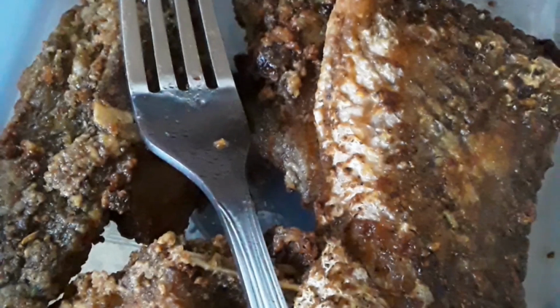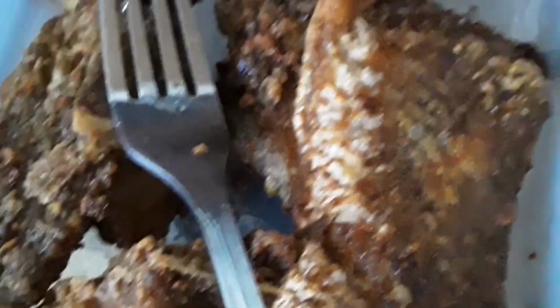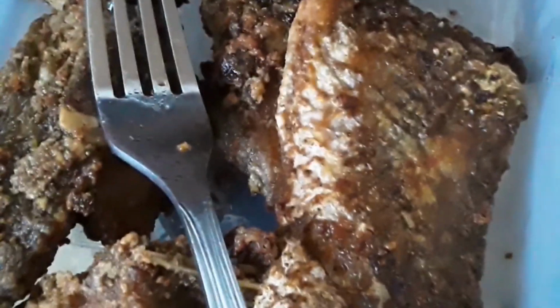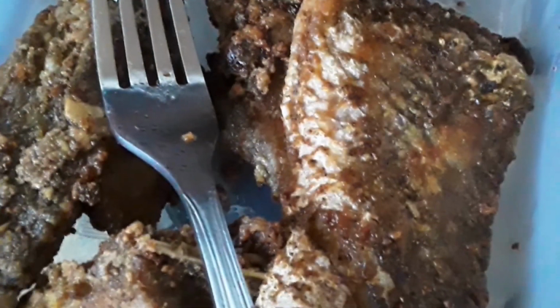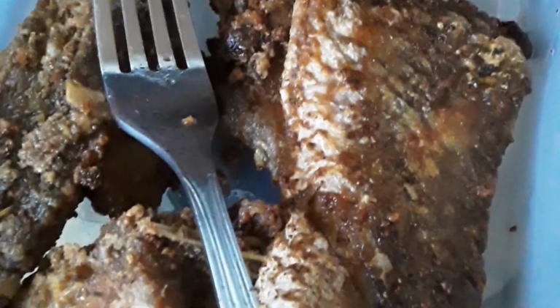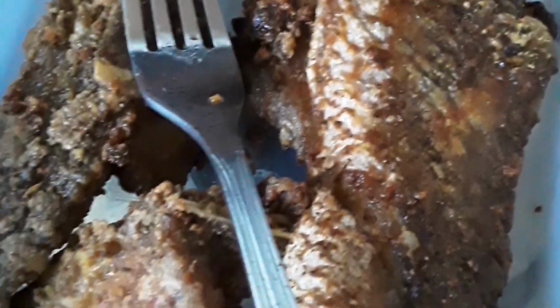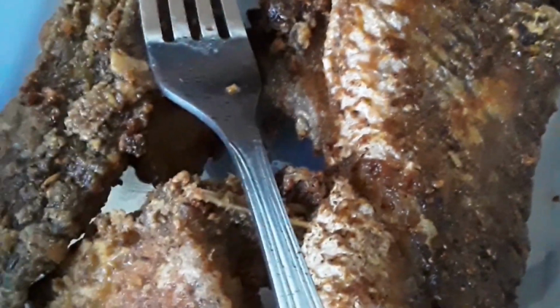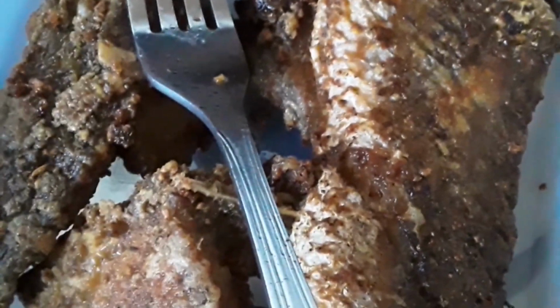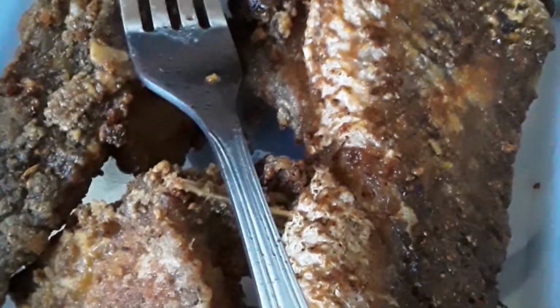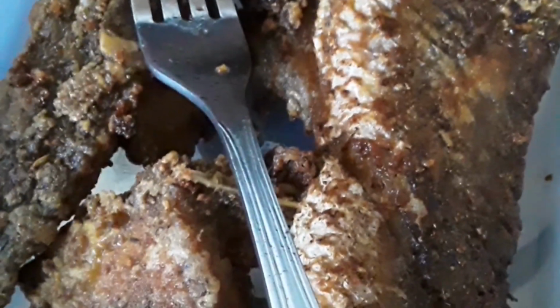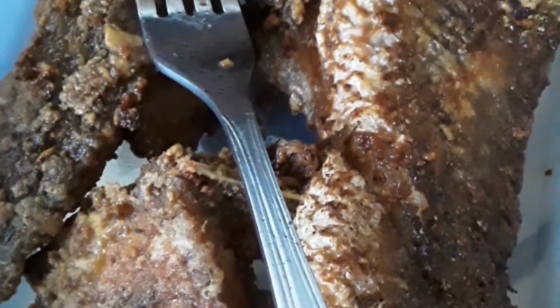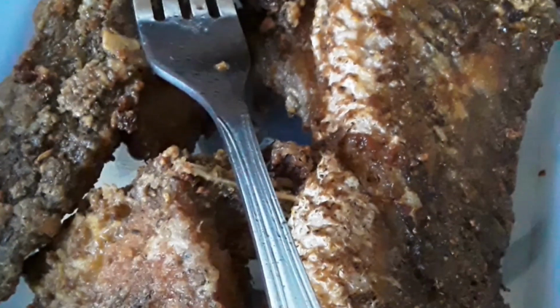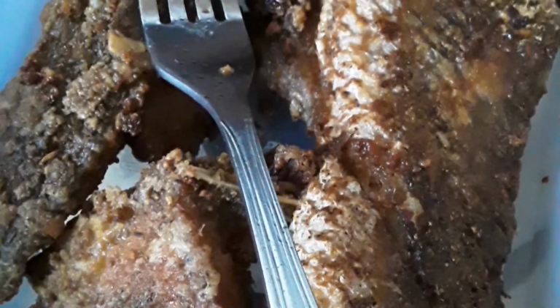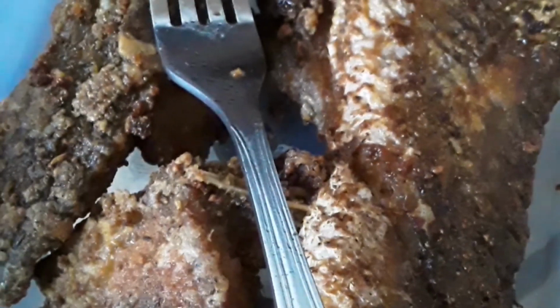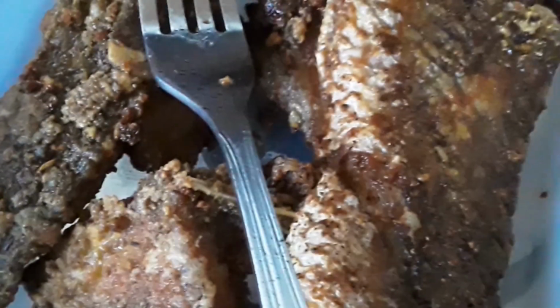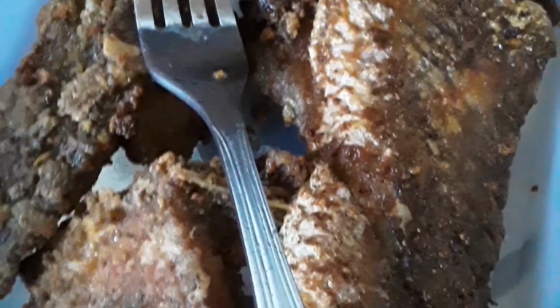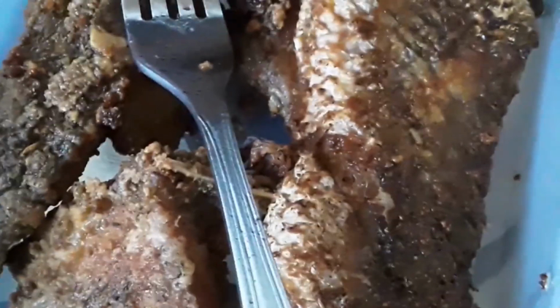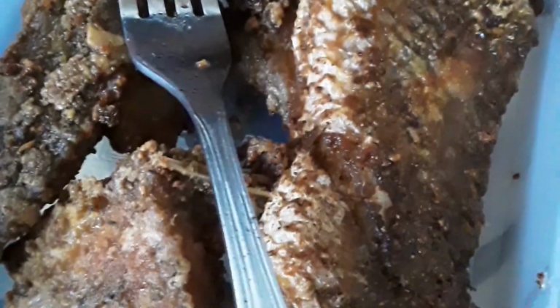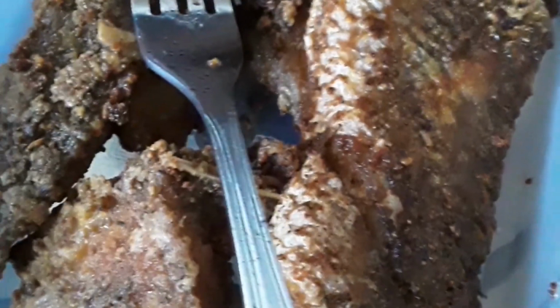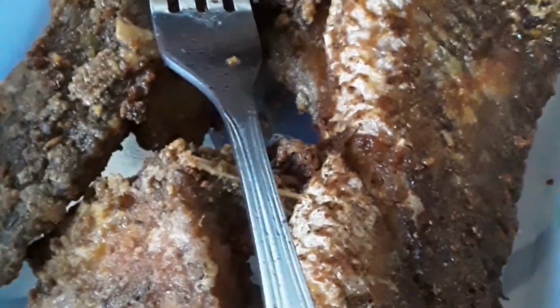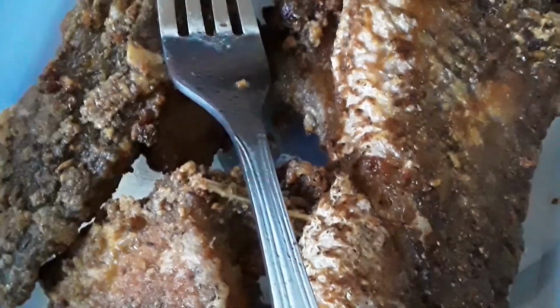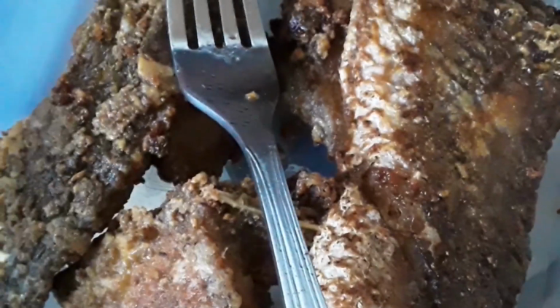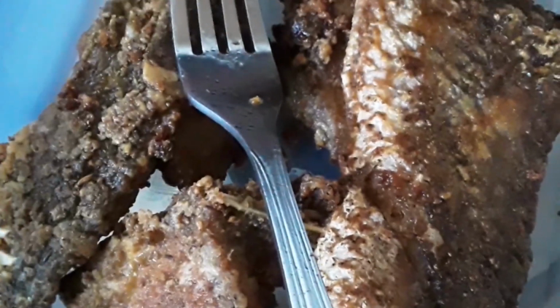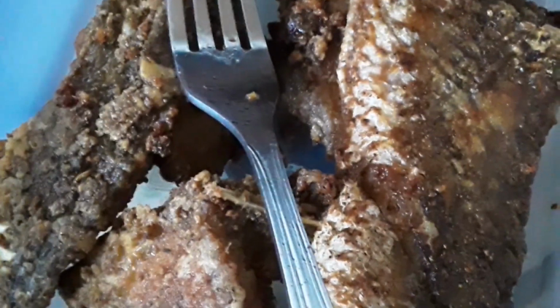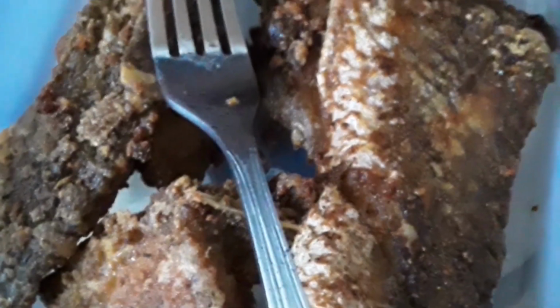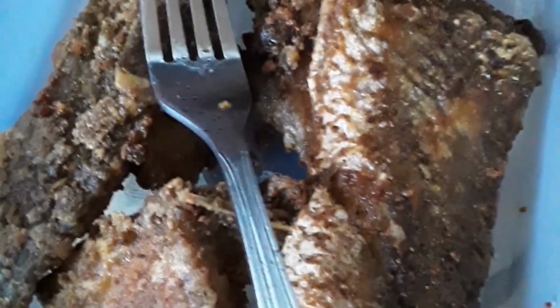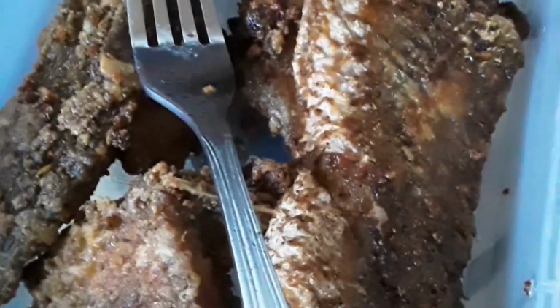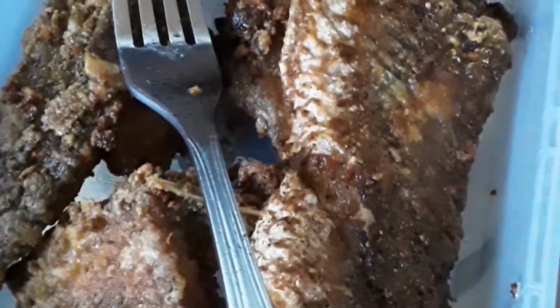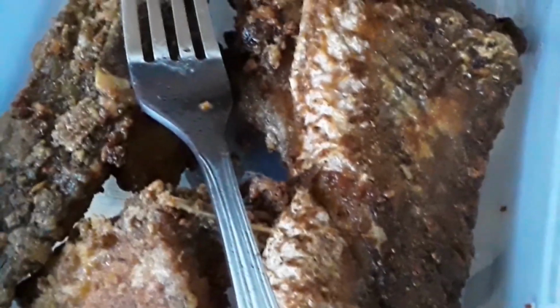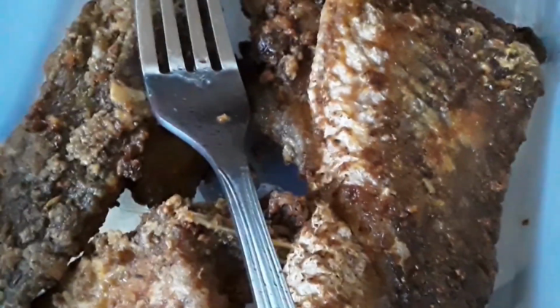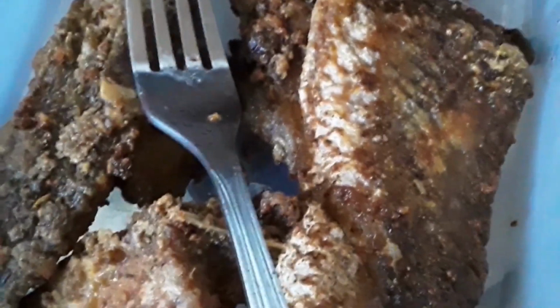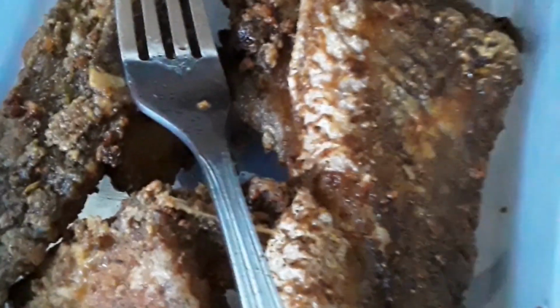So guys, that's my fish finished fried. I dust them with a little flour and low fry them. They don't stick and they easily turn.